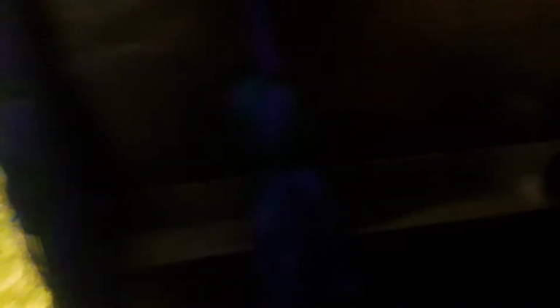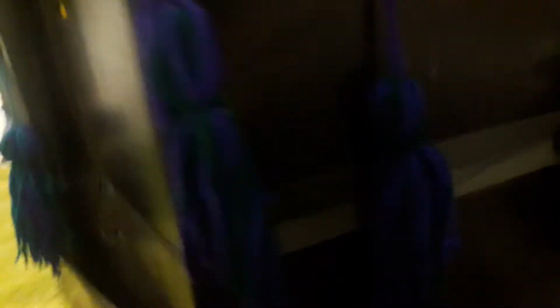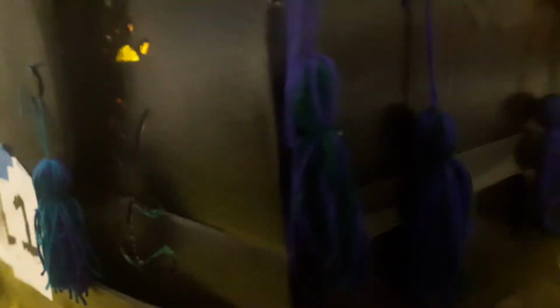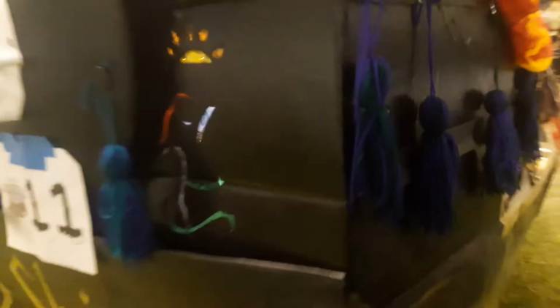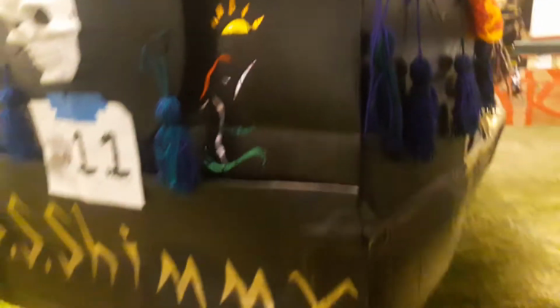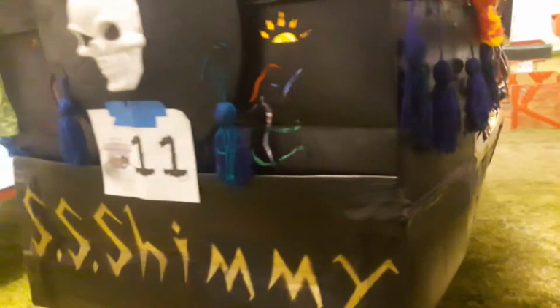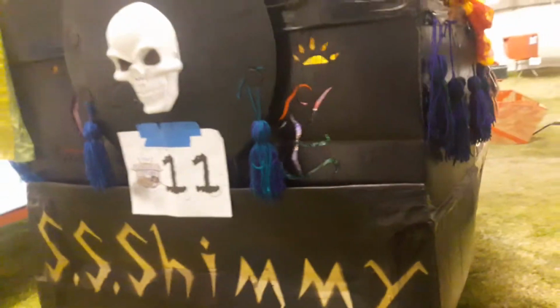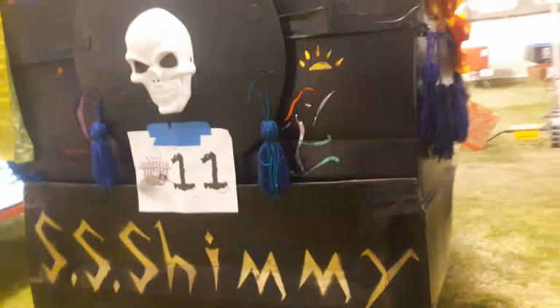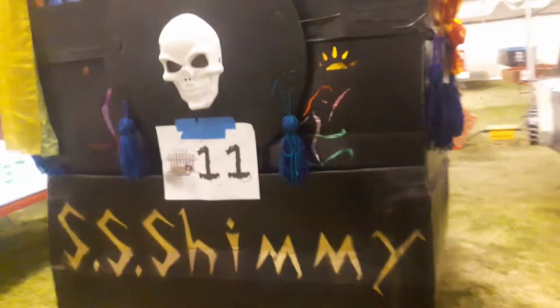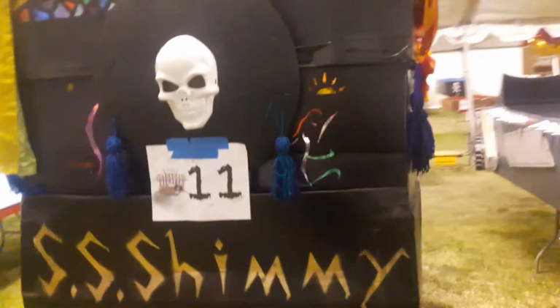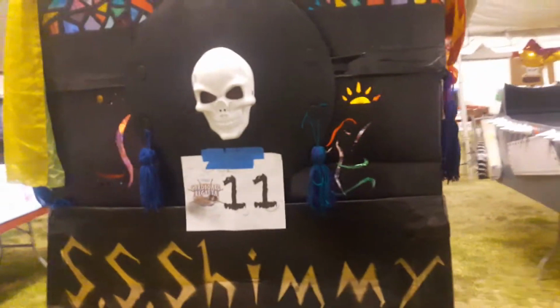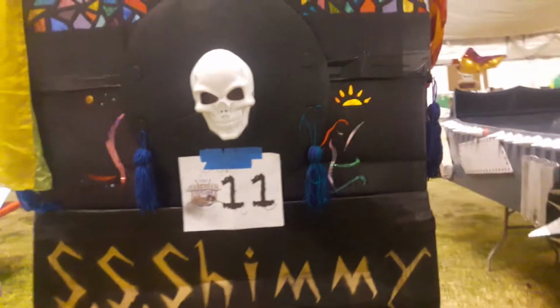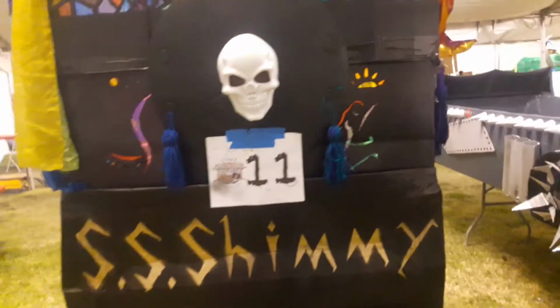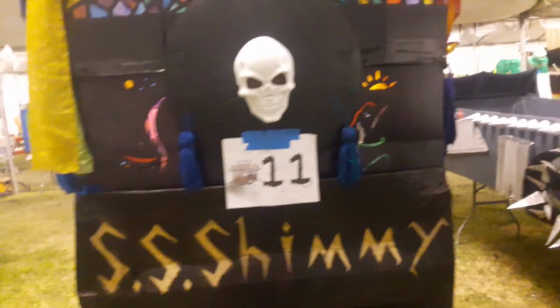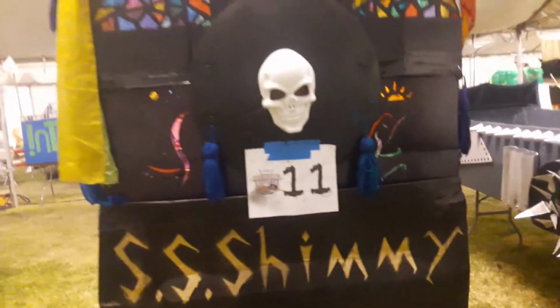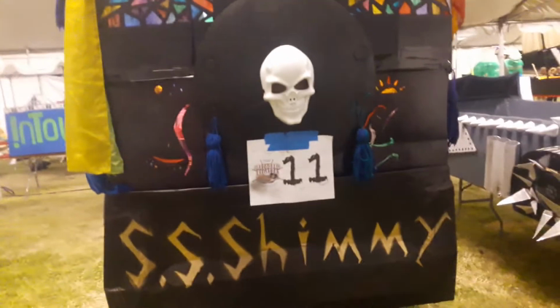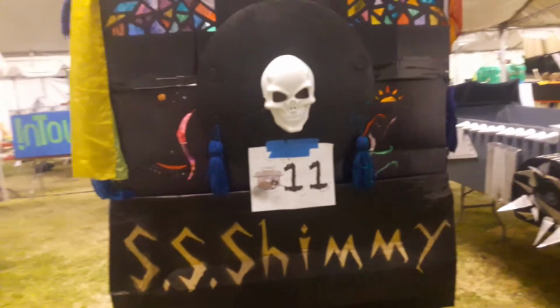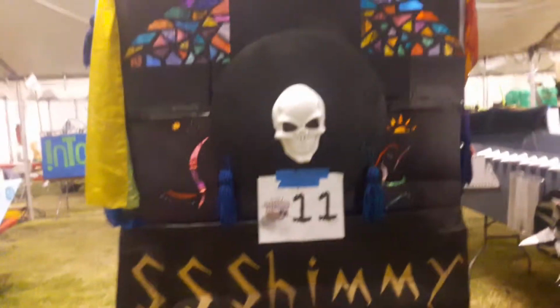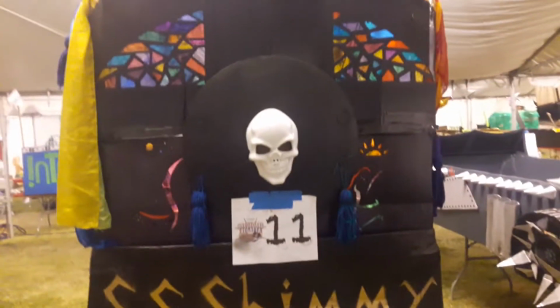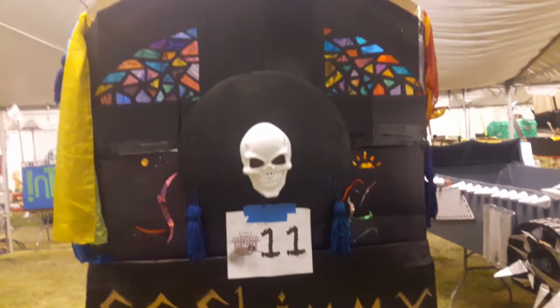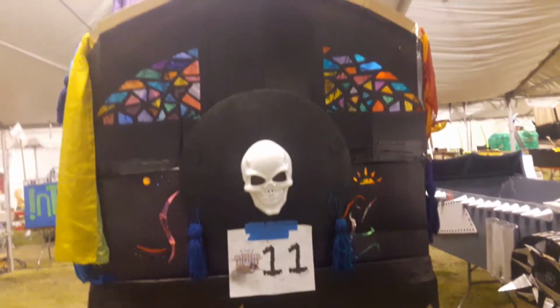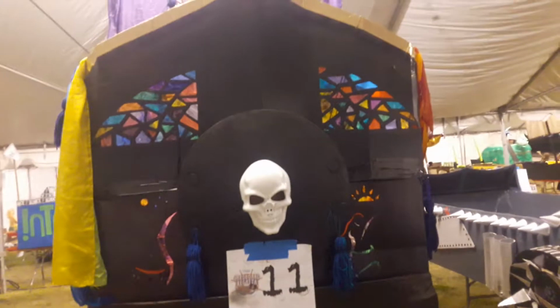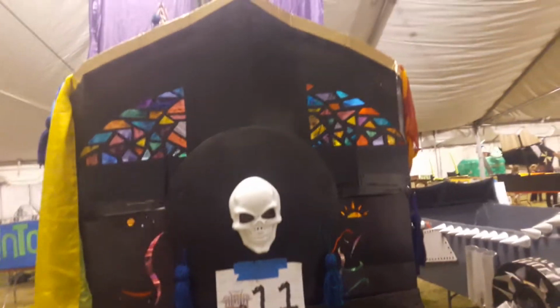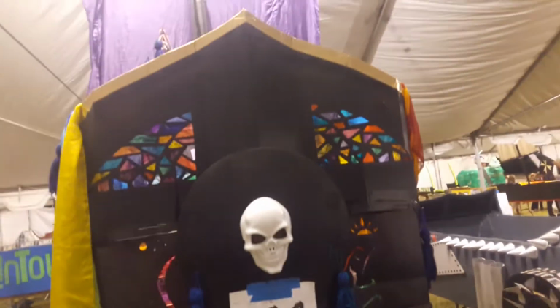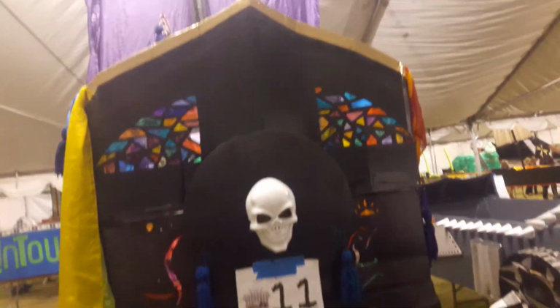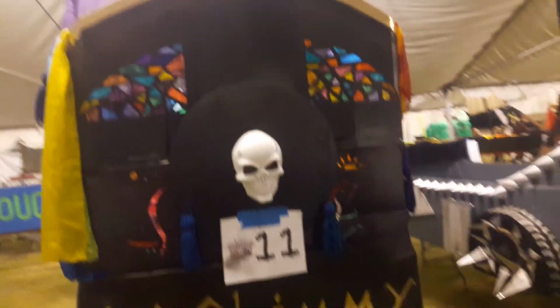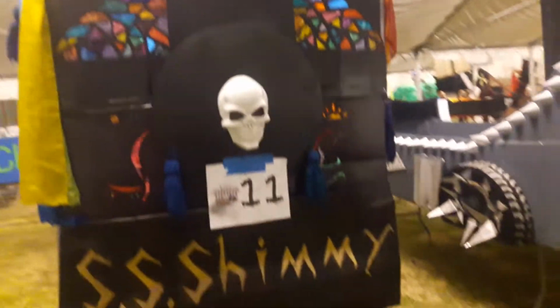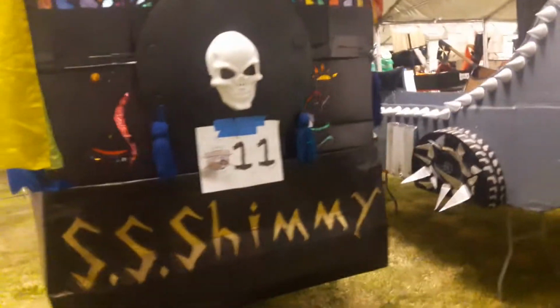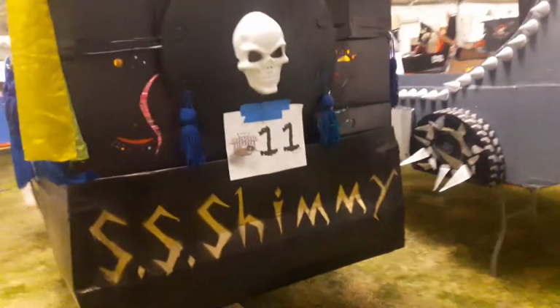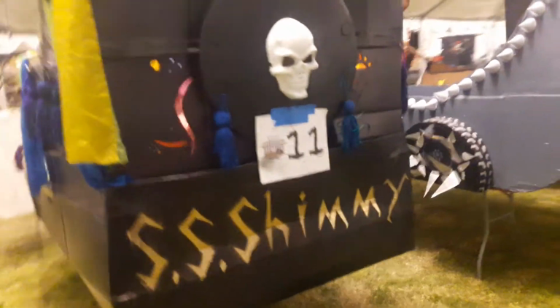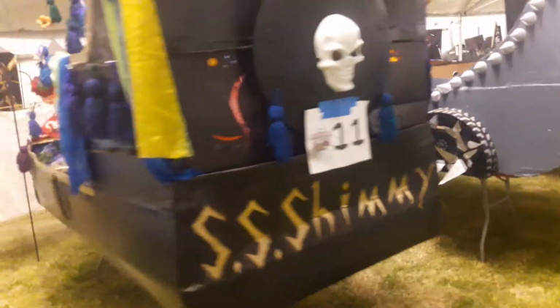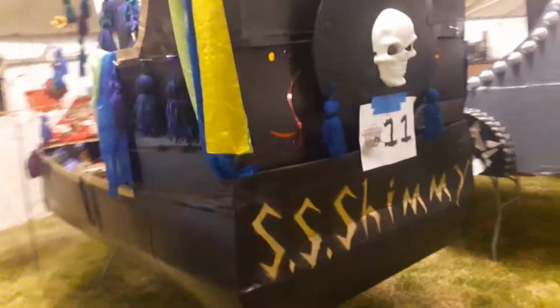We've got the backside here. We're number 11 that's coming off it. It looks pretty cool — oh look at that, so cool! I'm loving that. SS Shimmy.